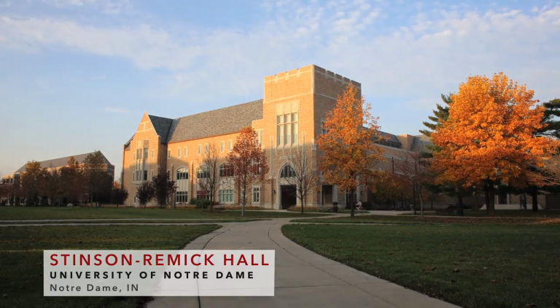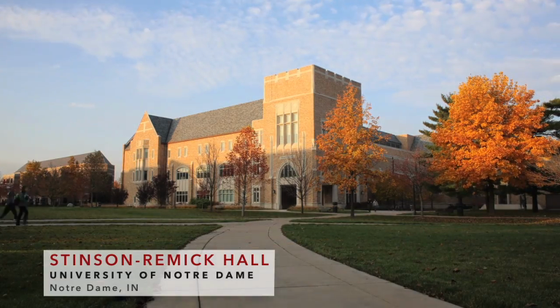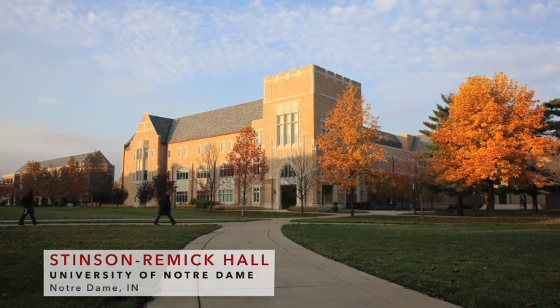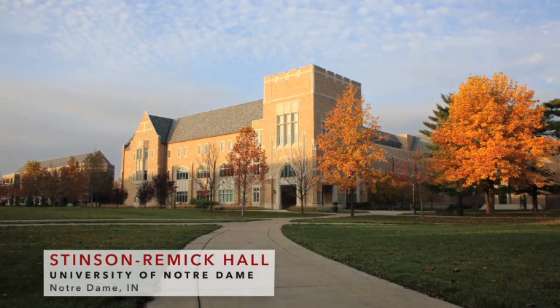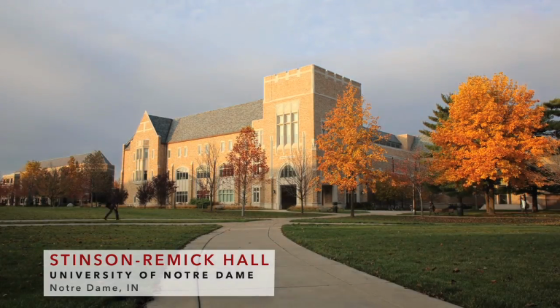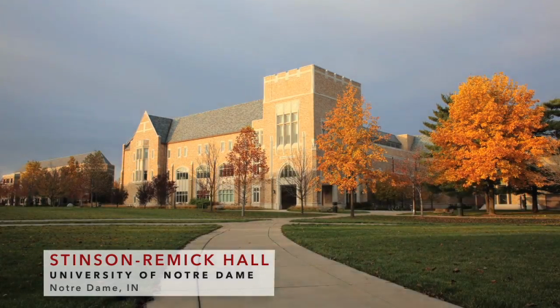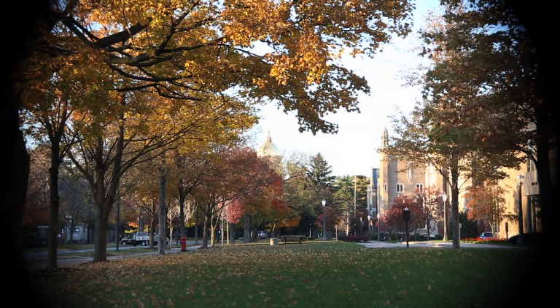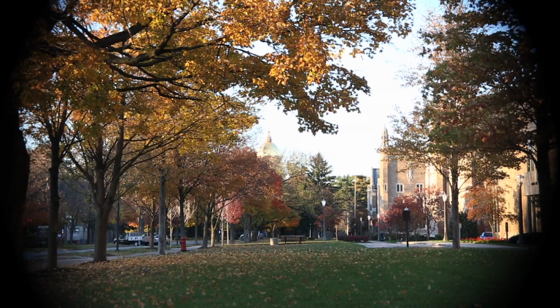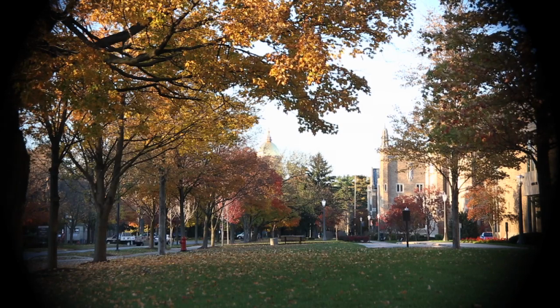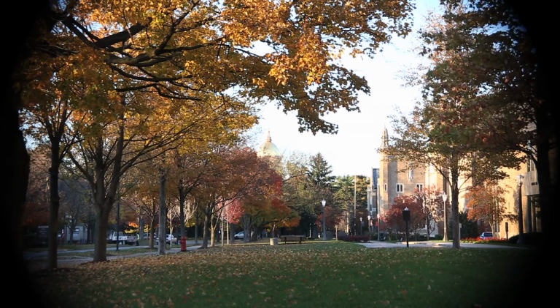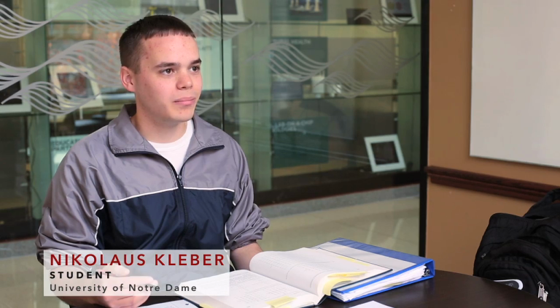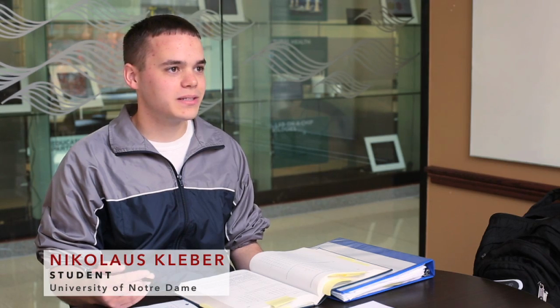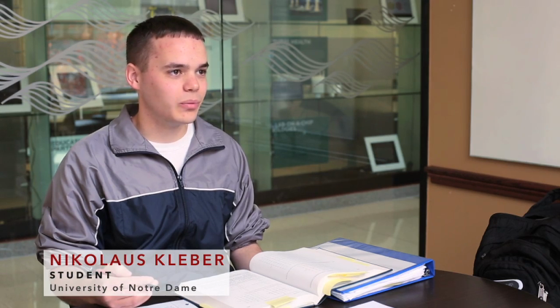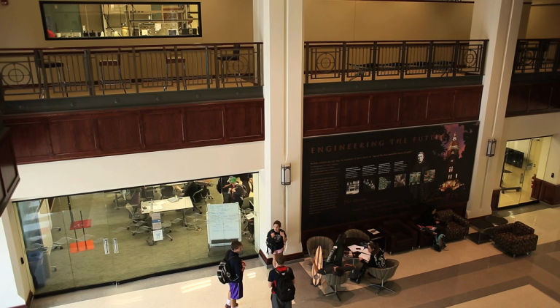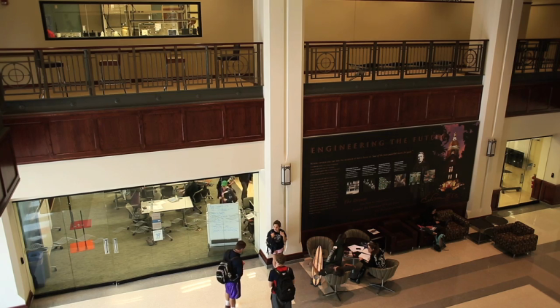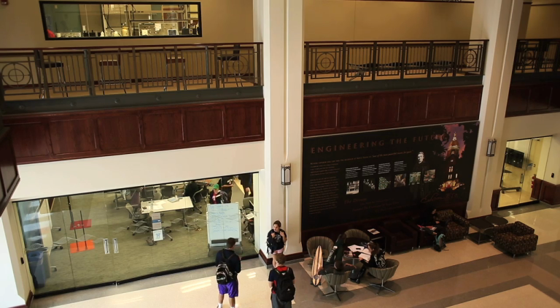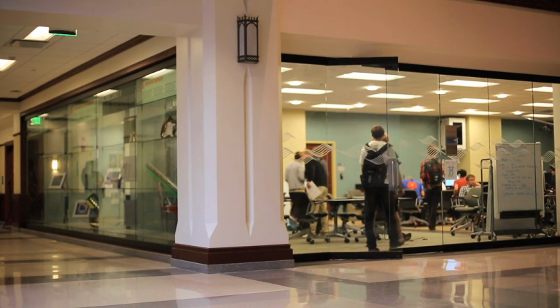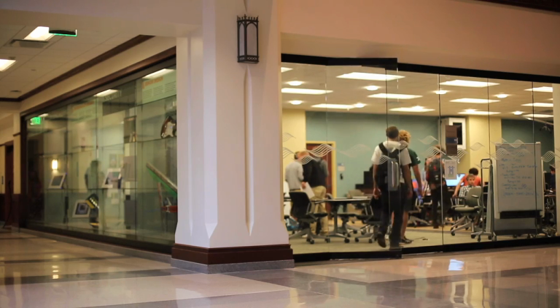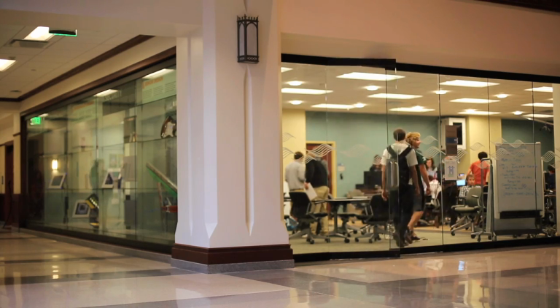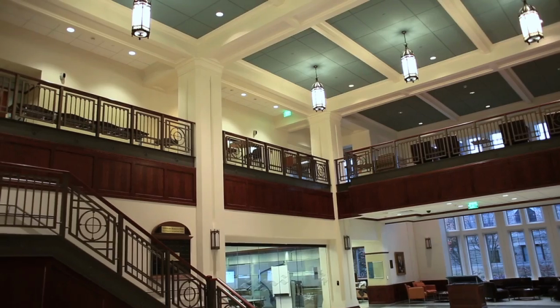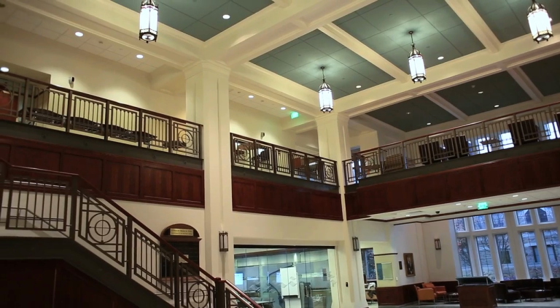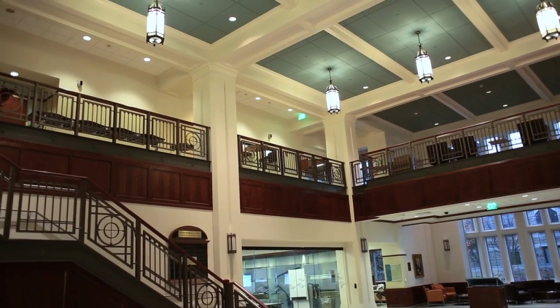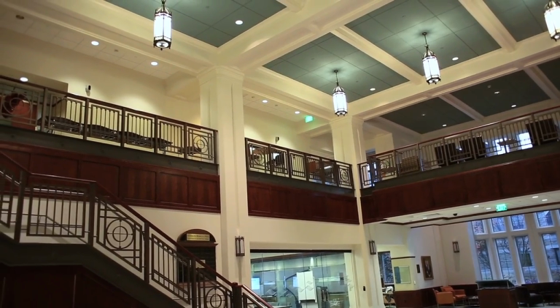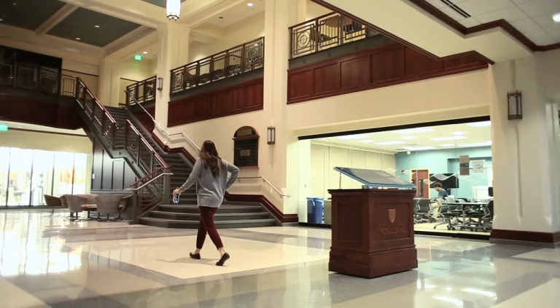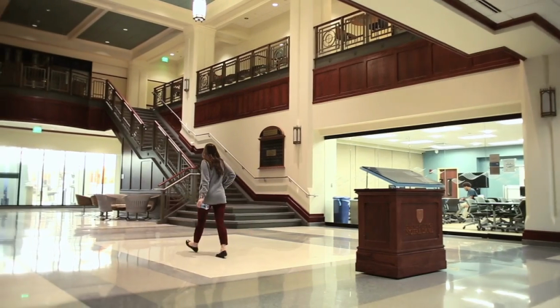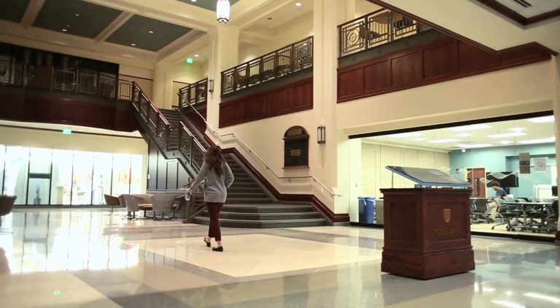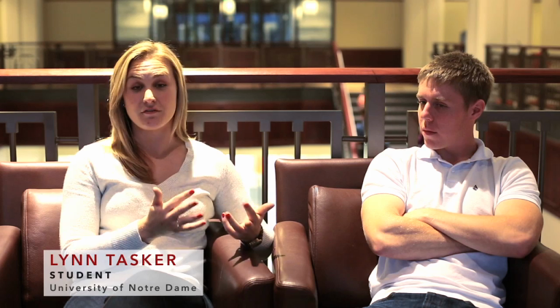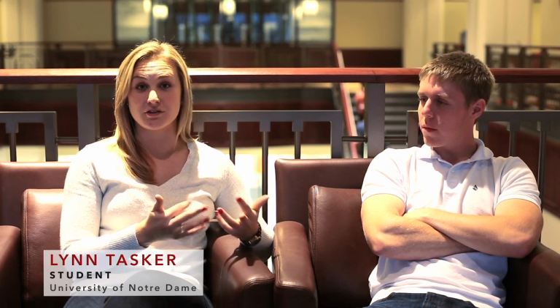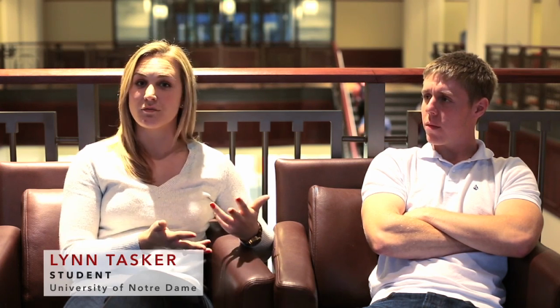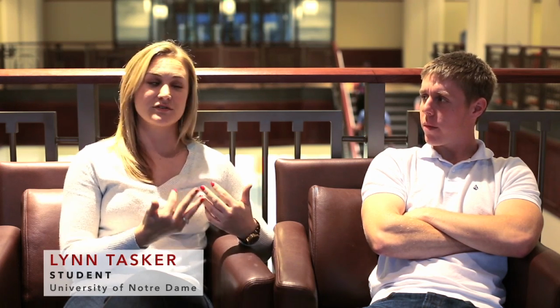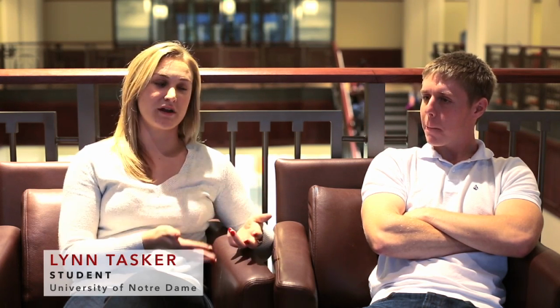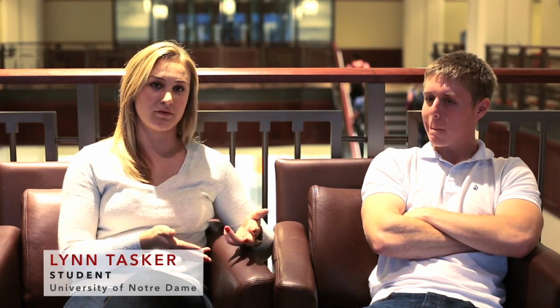If you're going to bring people to Notre Dame and show them around, you'd show them Stinson Remix. It's a beautiful building to begin with. Everything is team-oriented, so all of the furniture is movable, and there's a lot of breakout room.